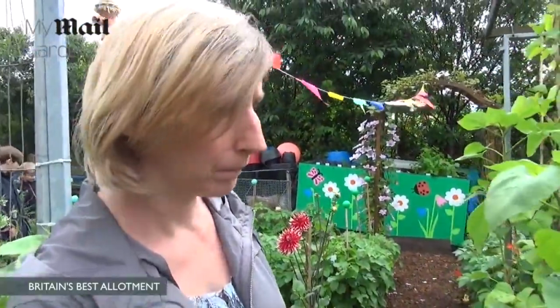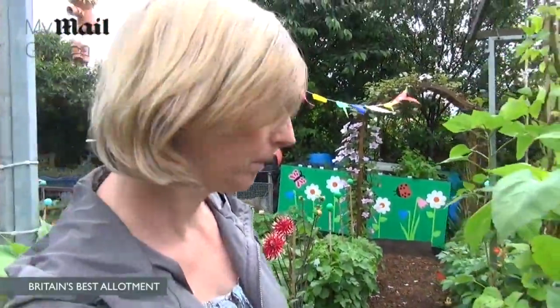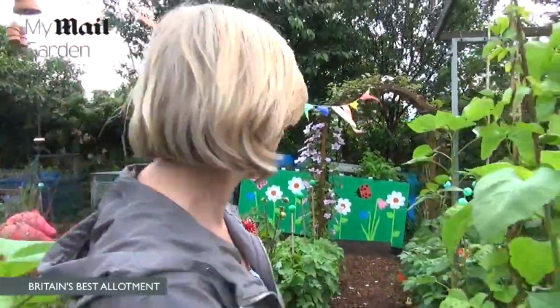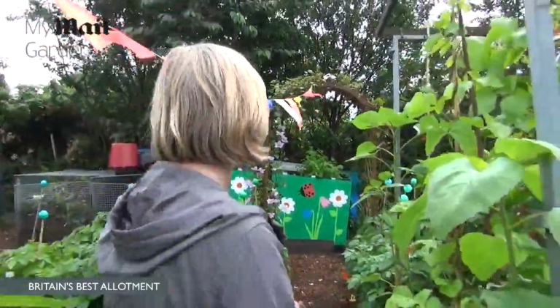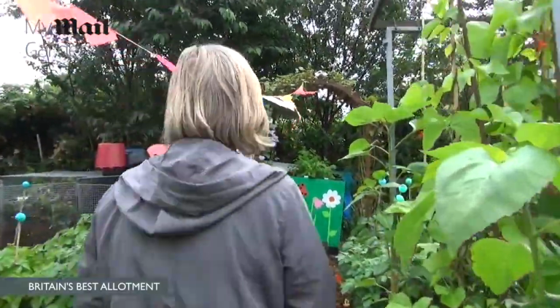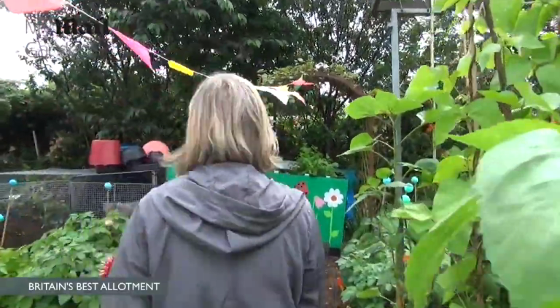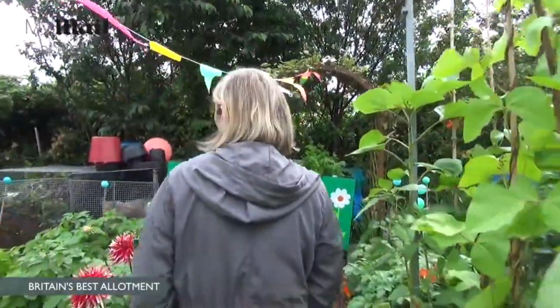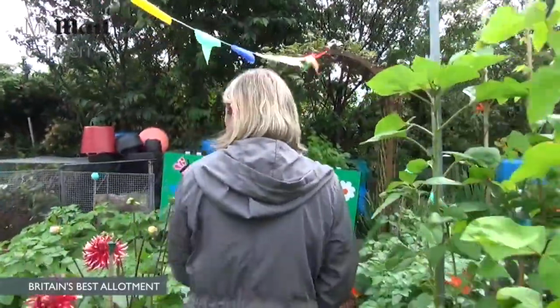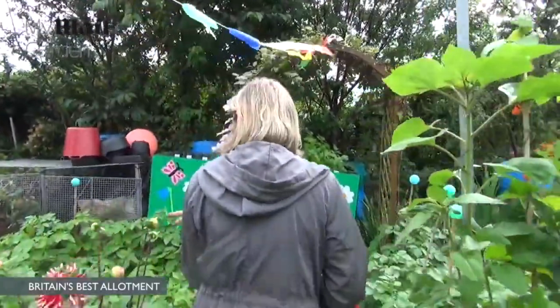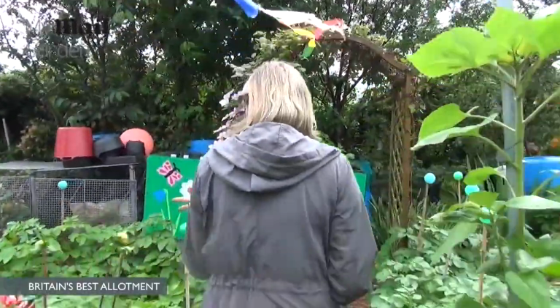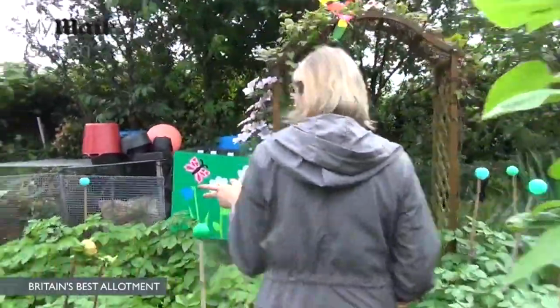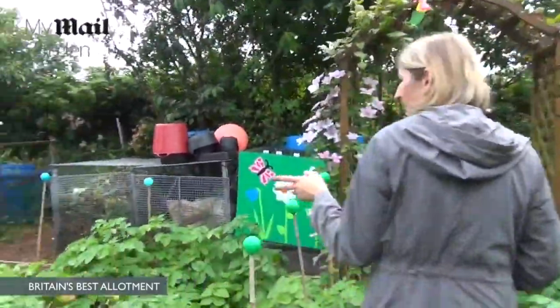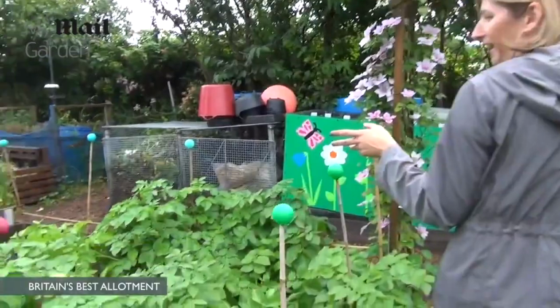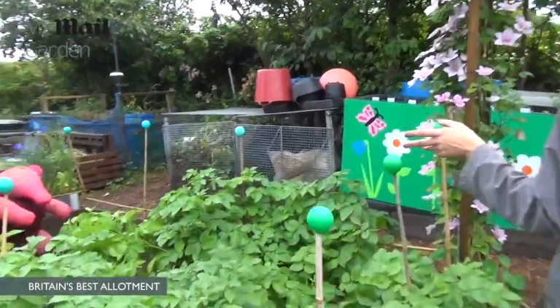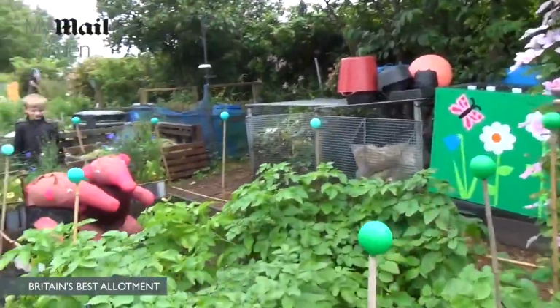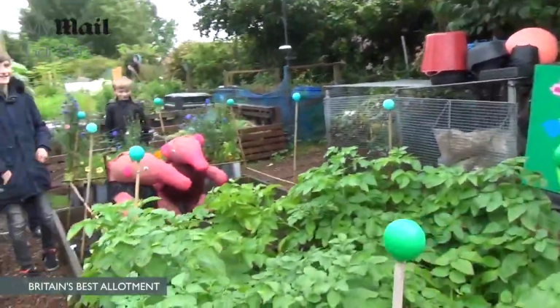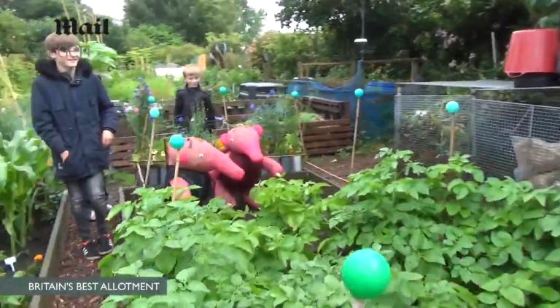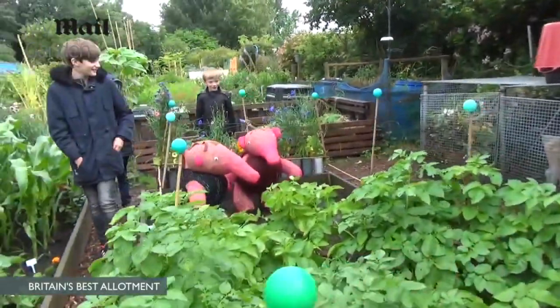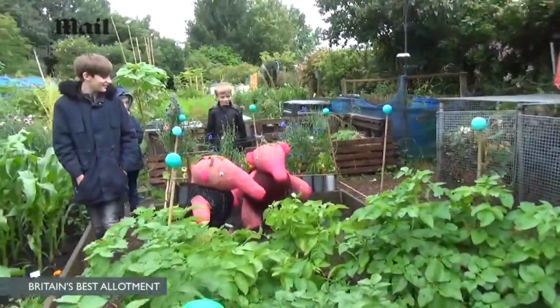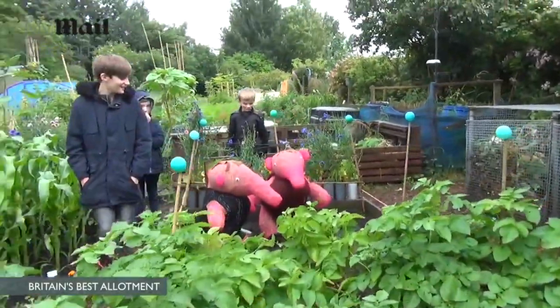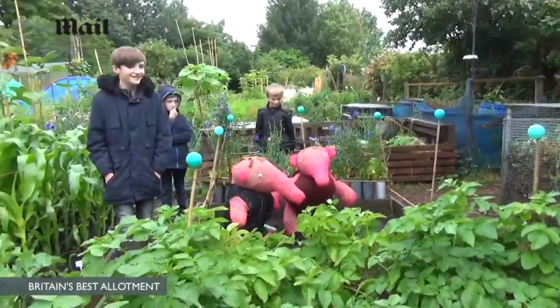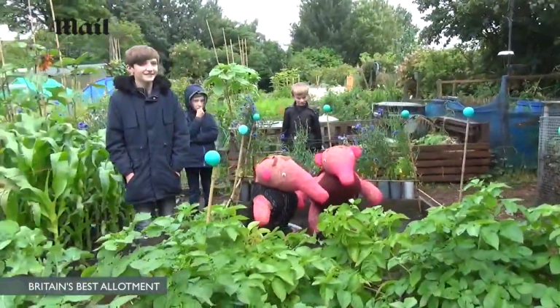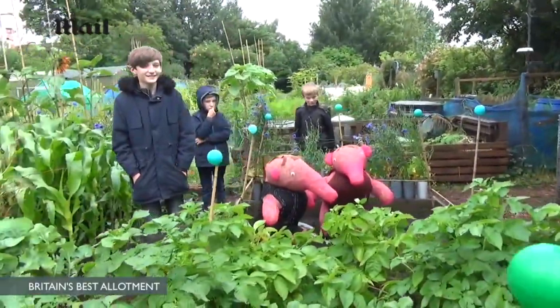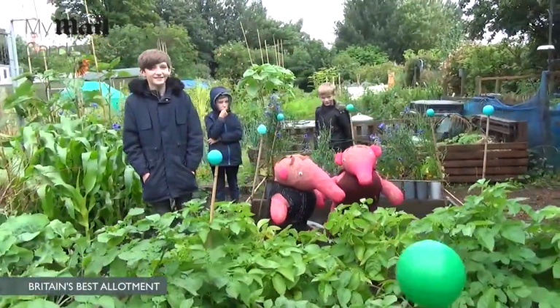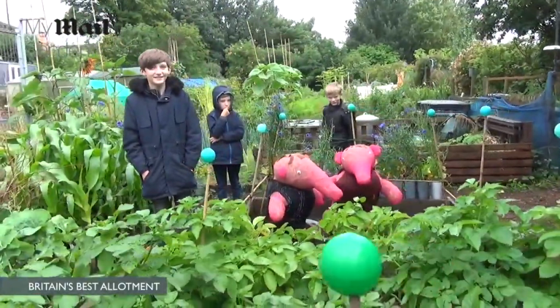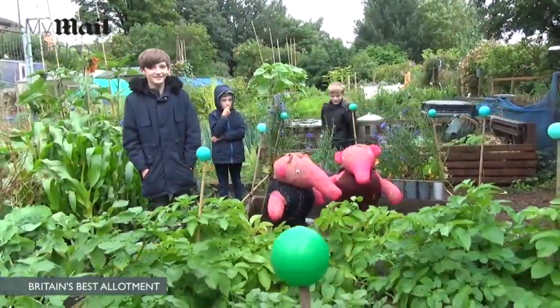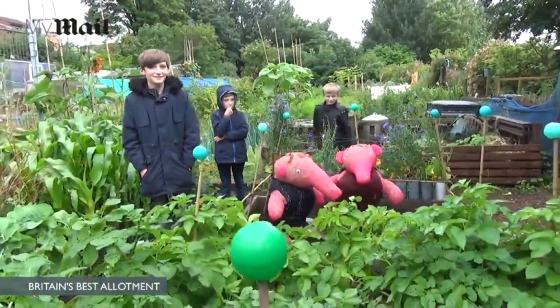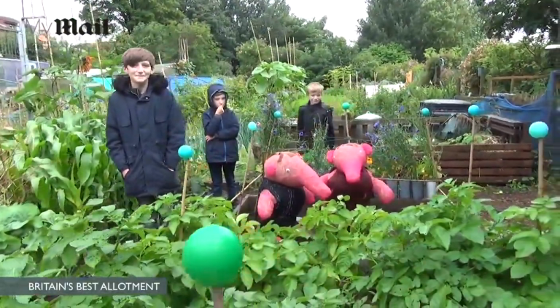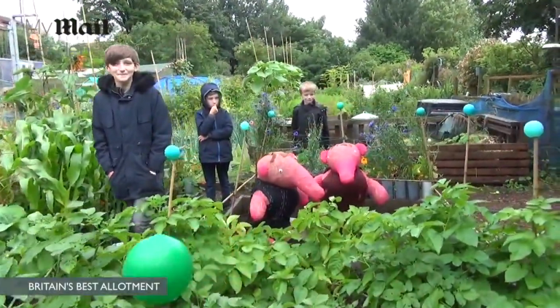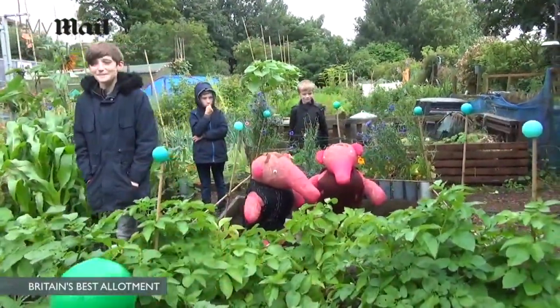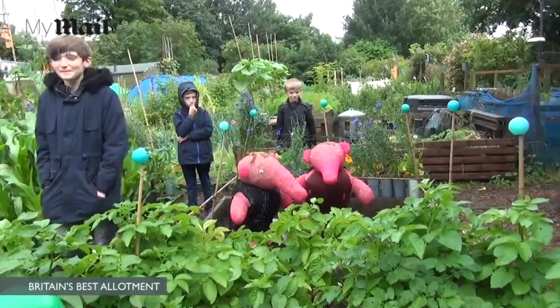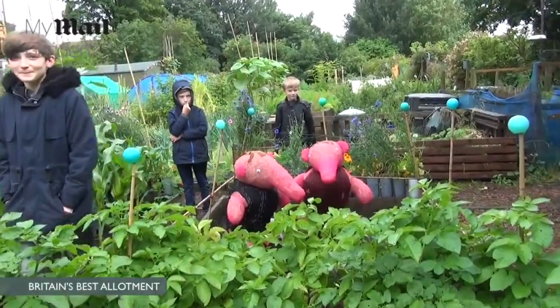What's down the bottom end then? We've got these — the first earlies and second earlies, and on the other side you've got the main crop potatoes.